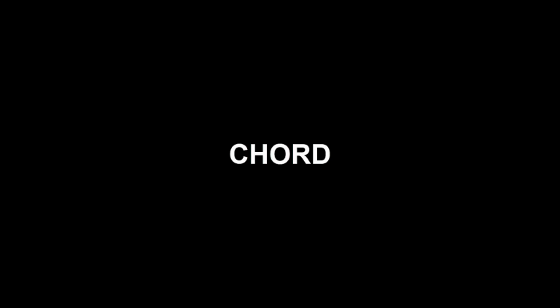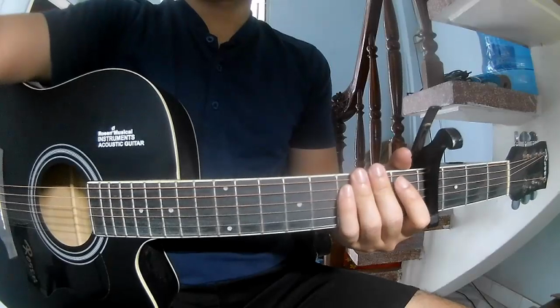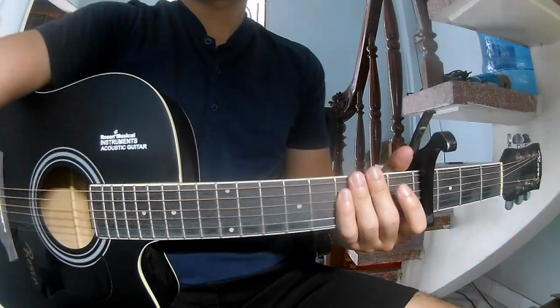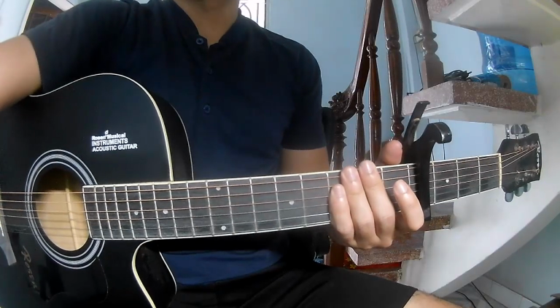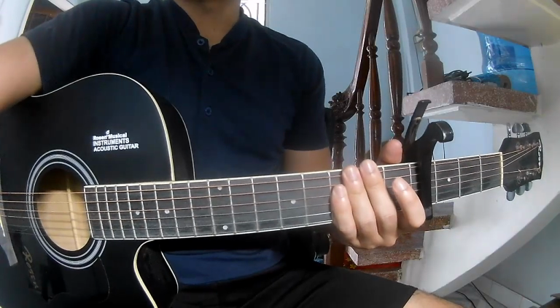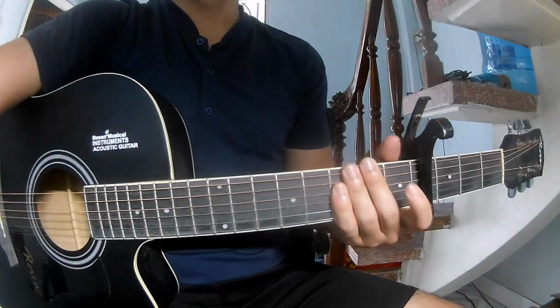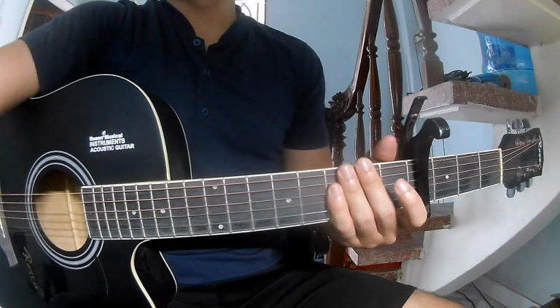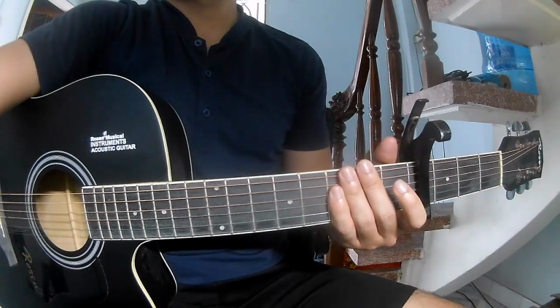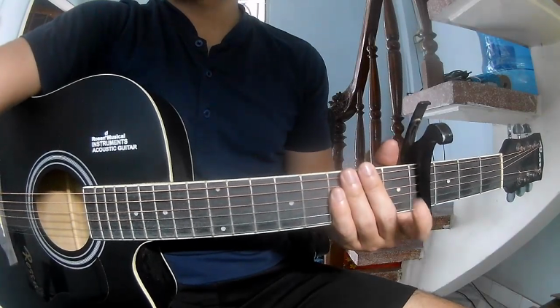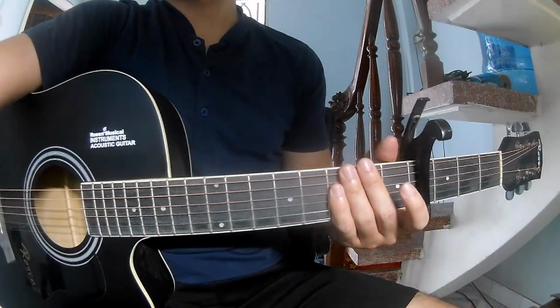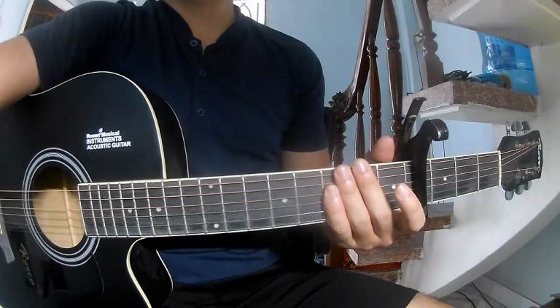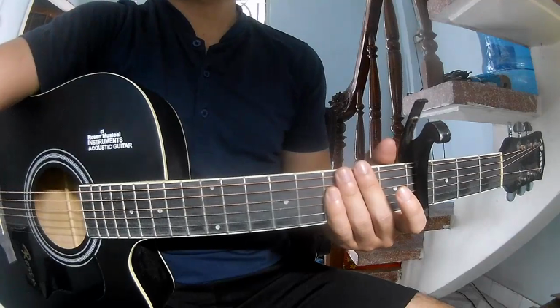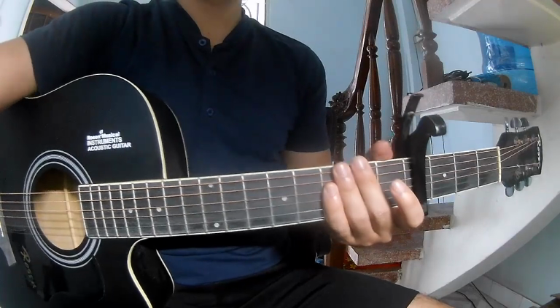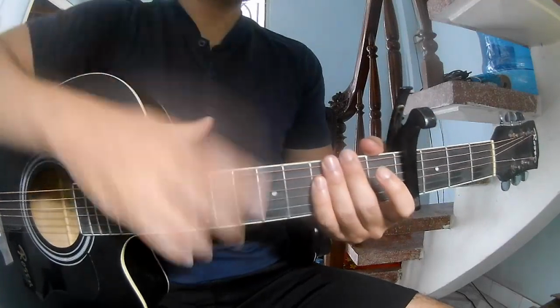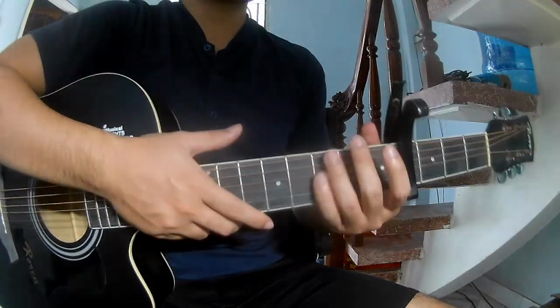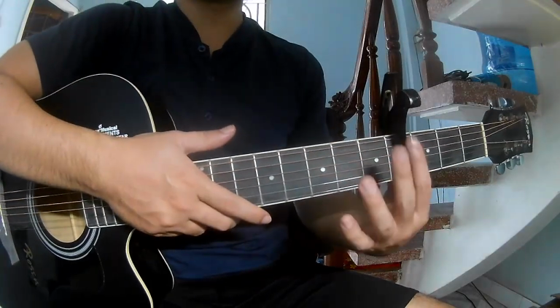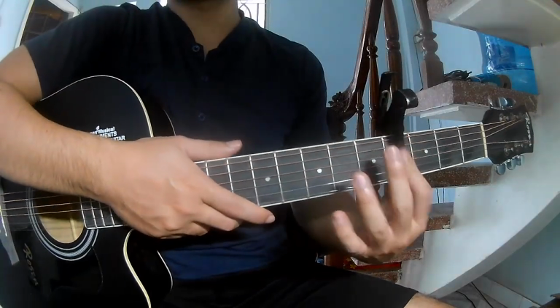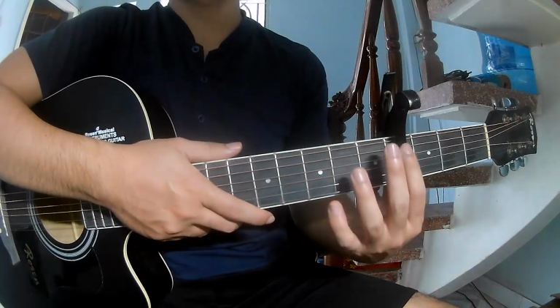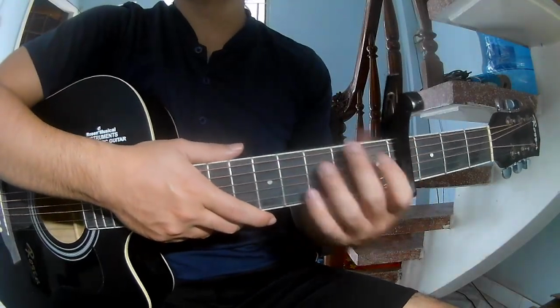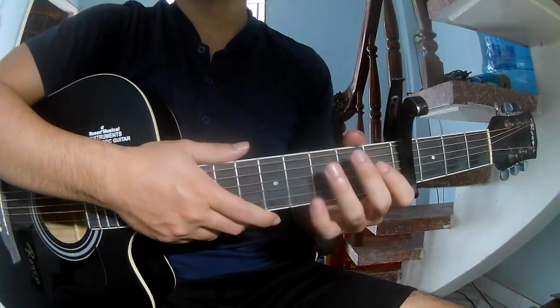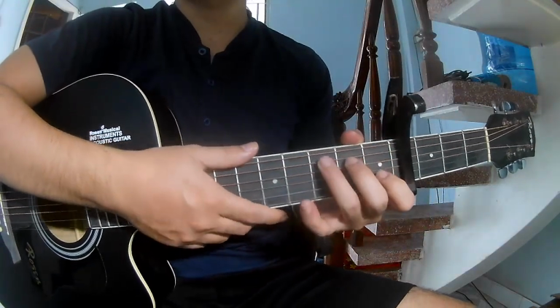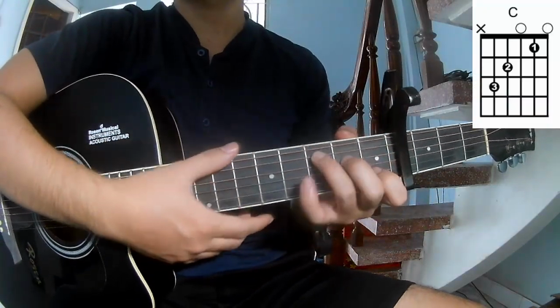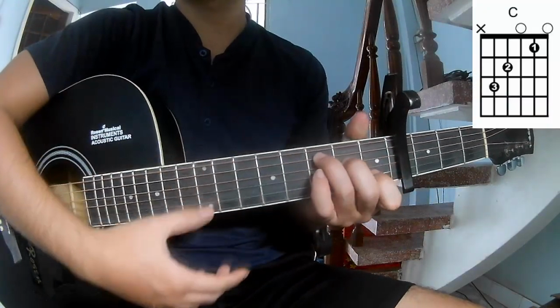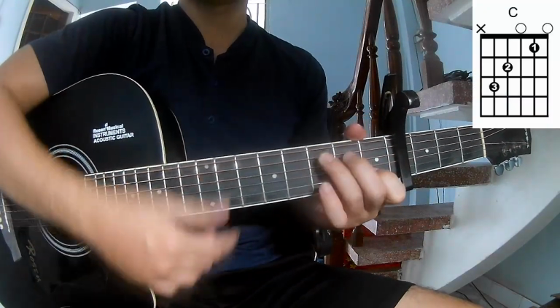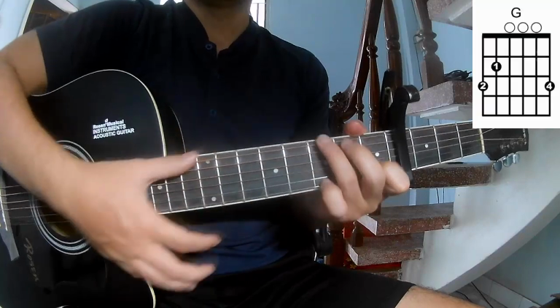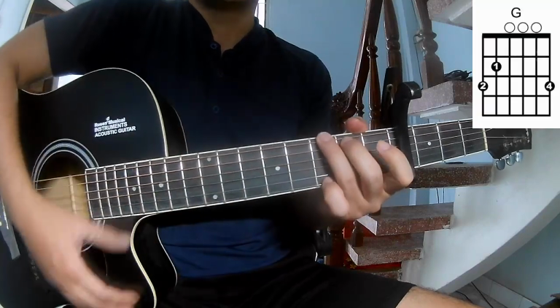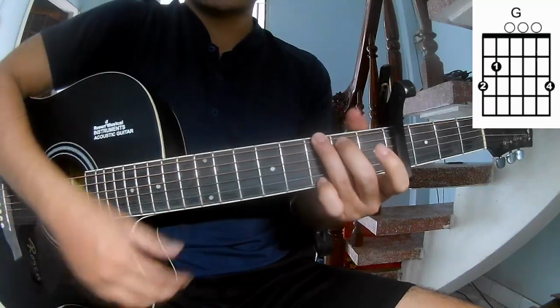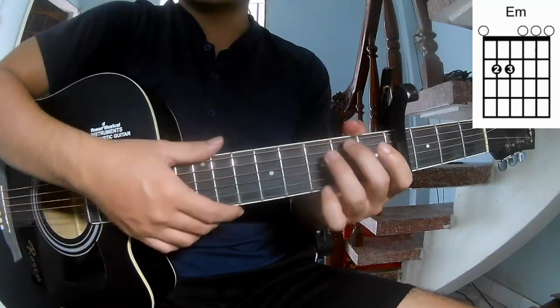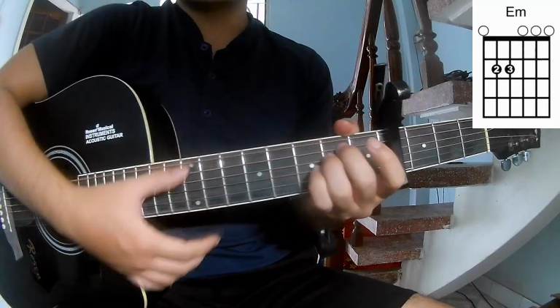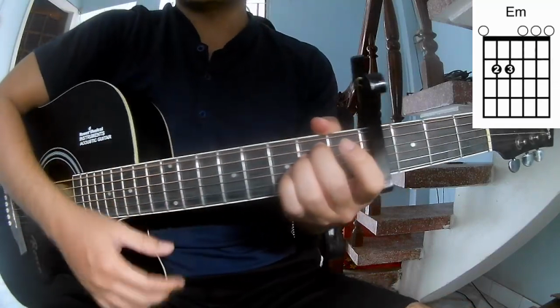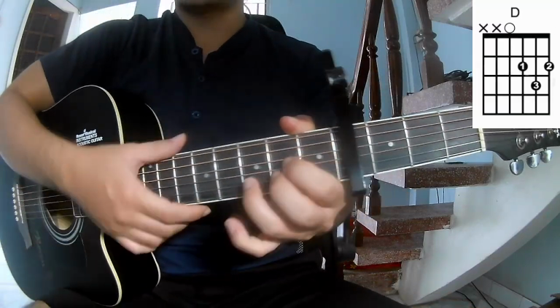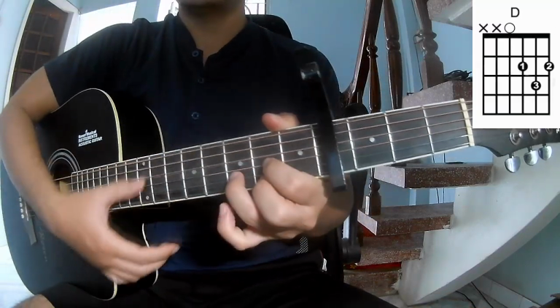Hi everyone, today we'll see how to play the Sketch to Live with Sound series by Logan Walden. First we'll play the song with chords A, C, G, Em, and D.